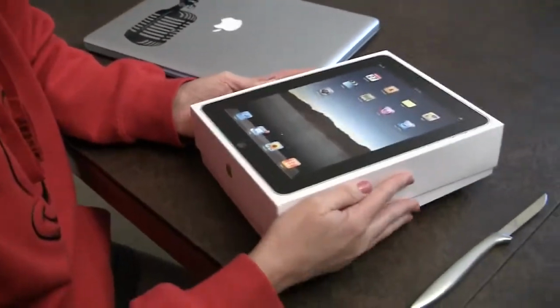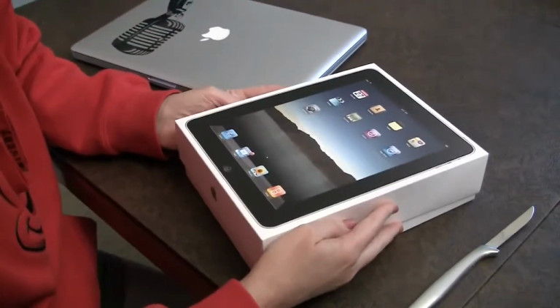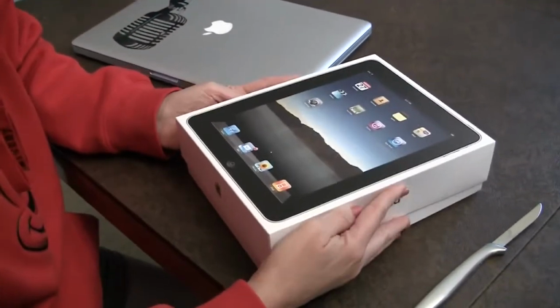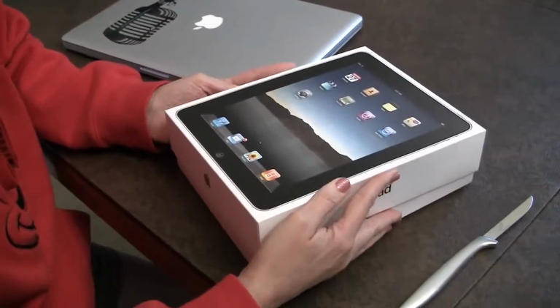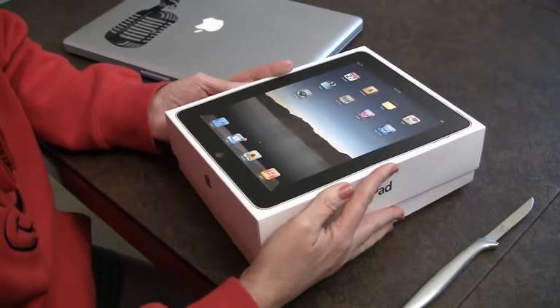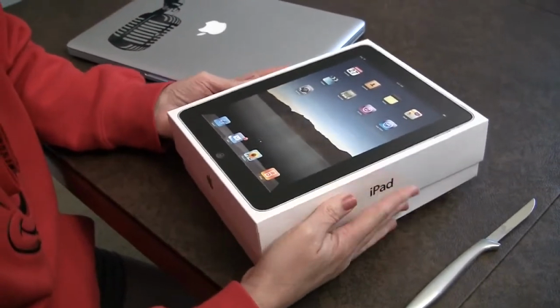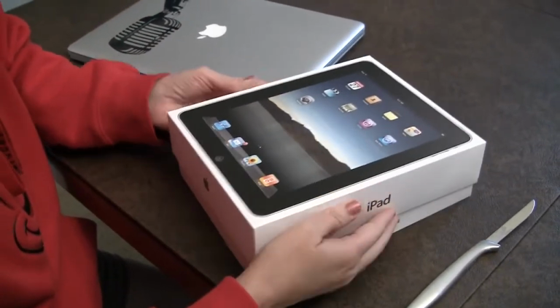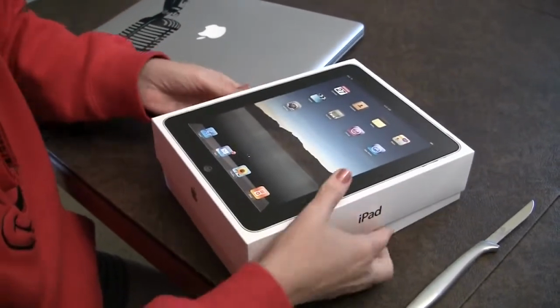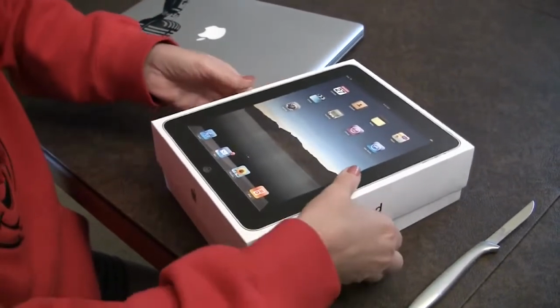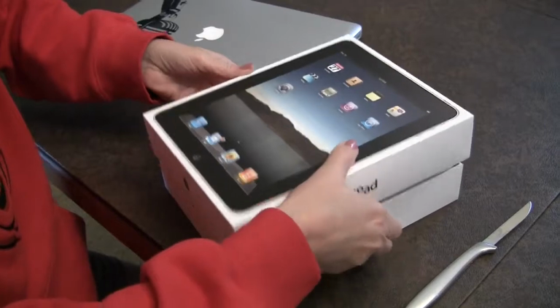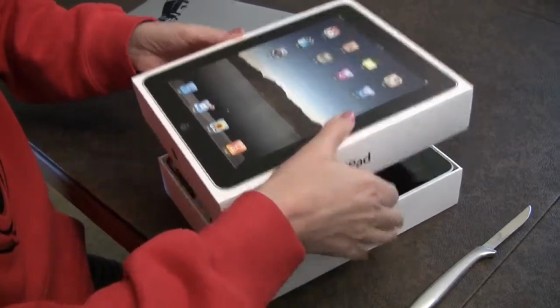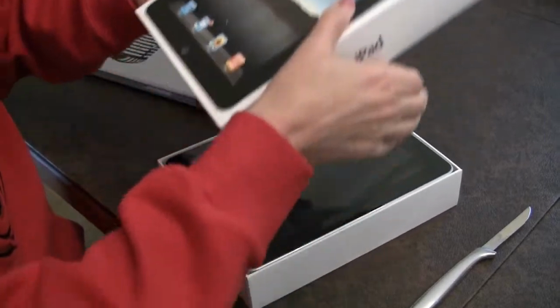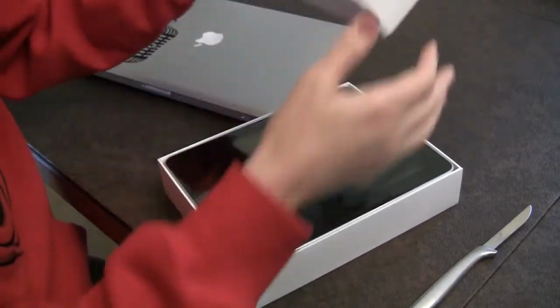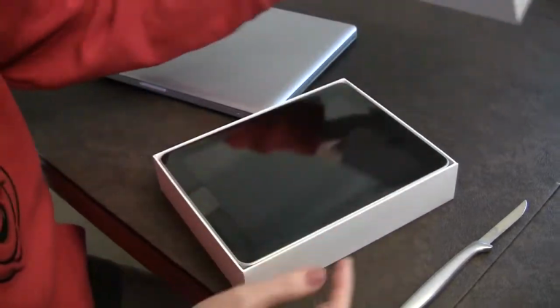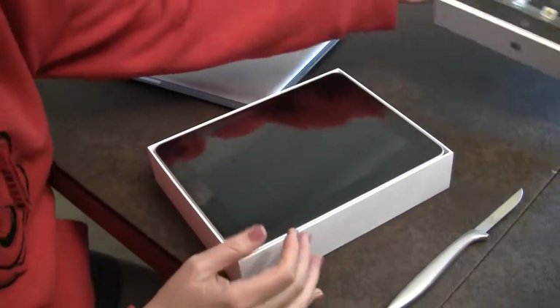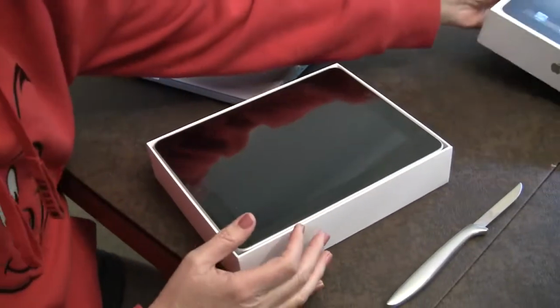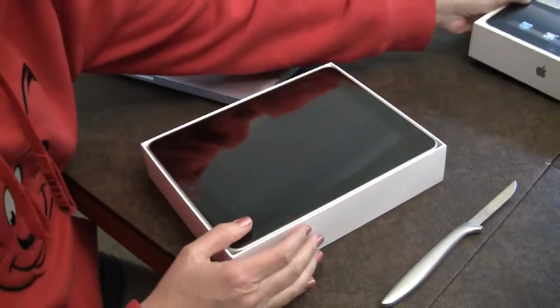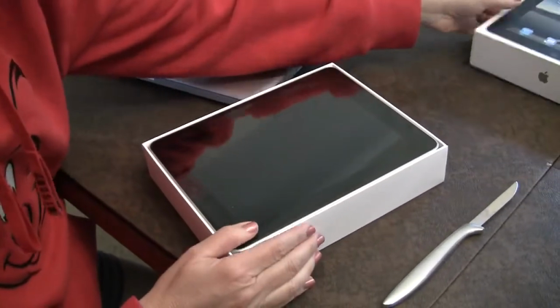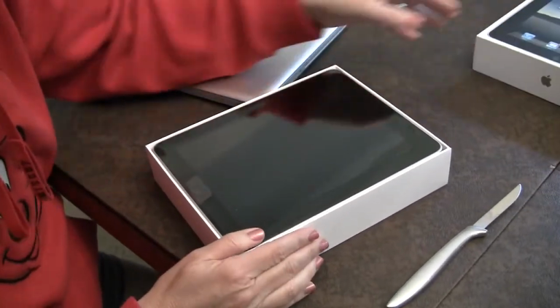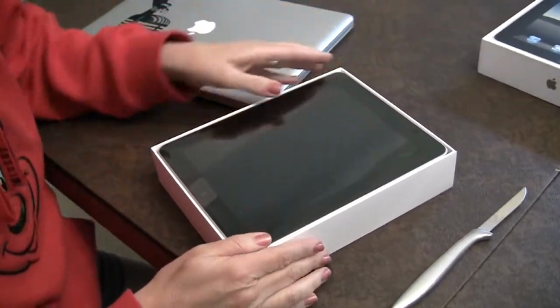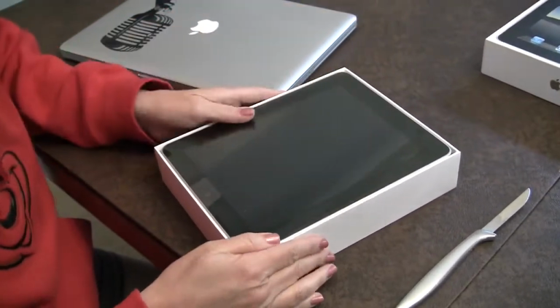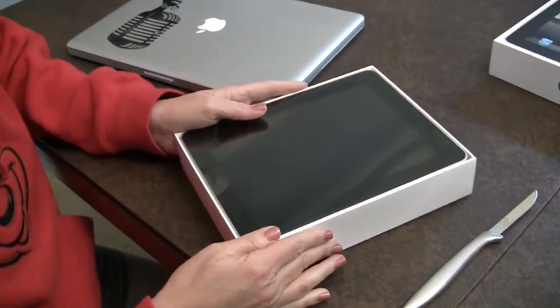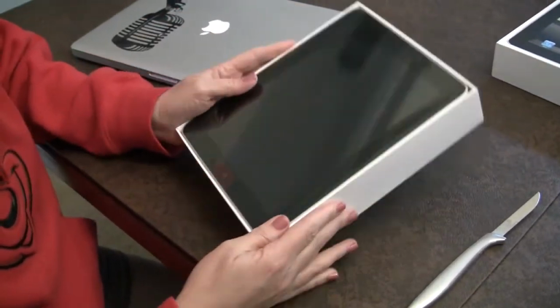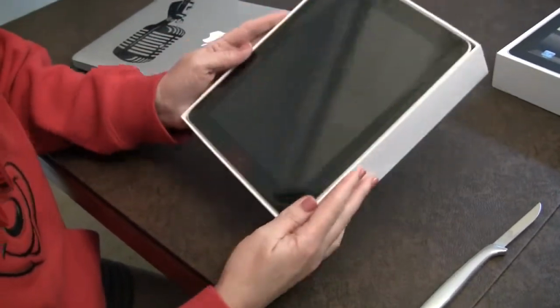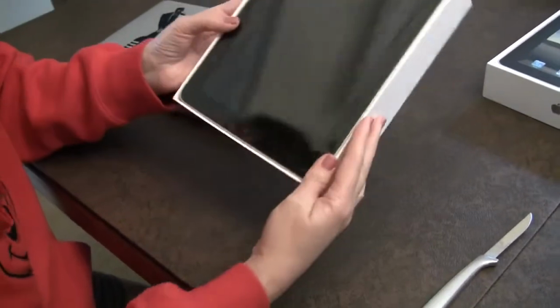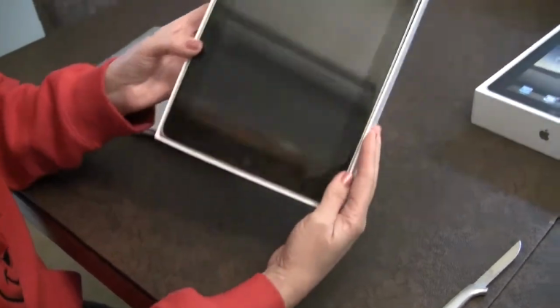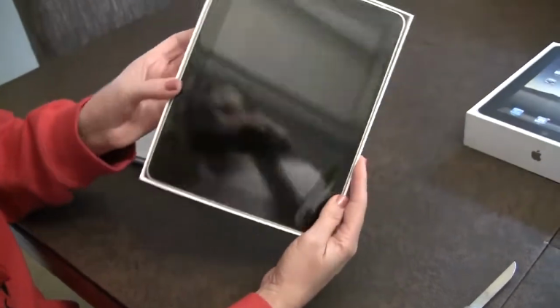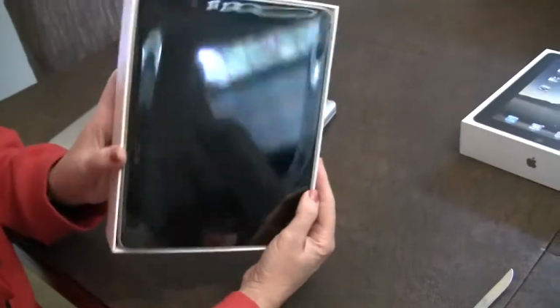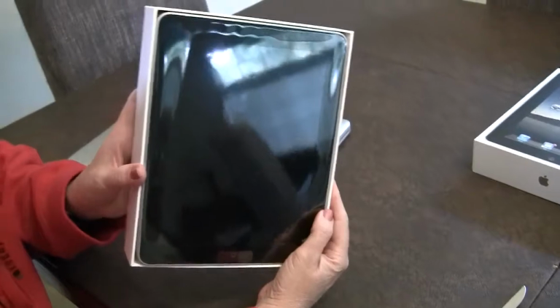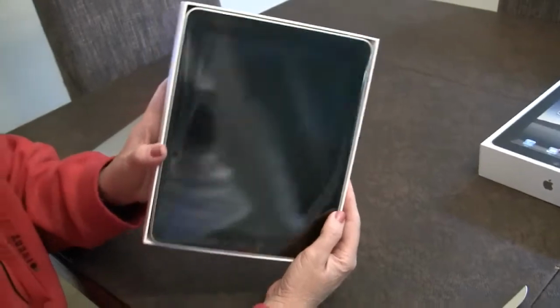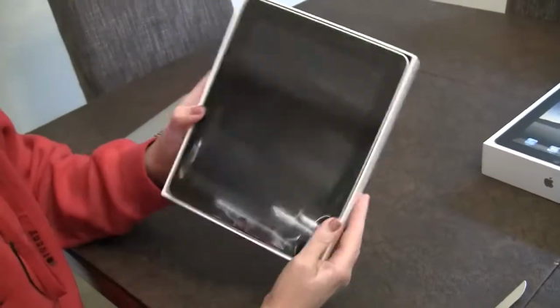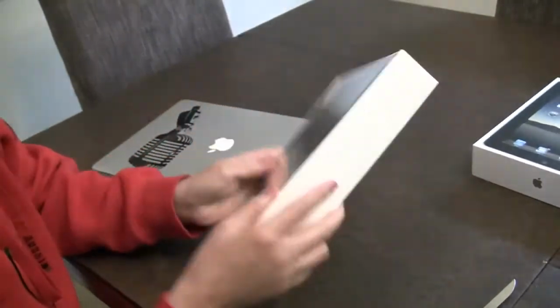Get the box open. Don't hurt anything. I see why all the photos I've seen just kind of look kind of creepy and flat.